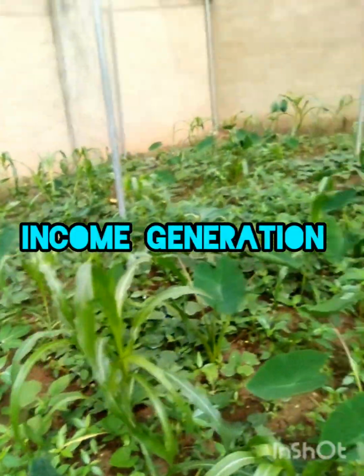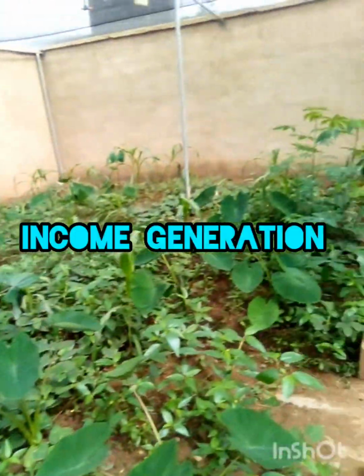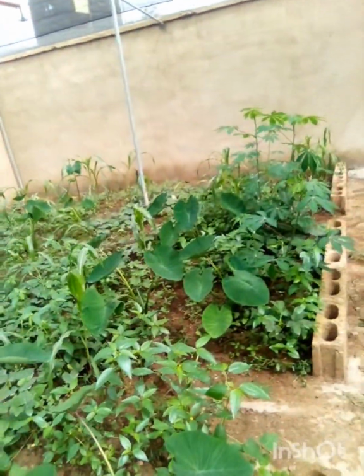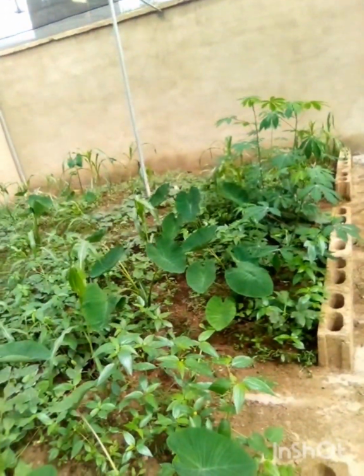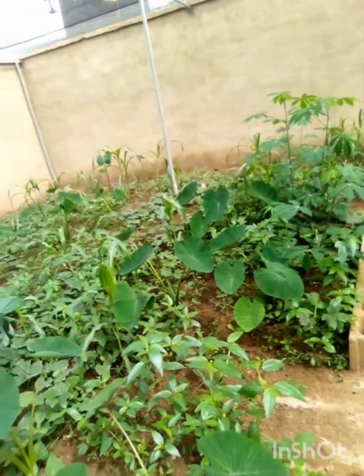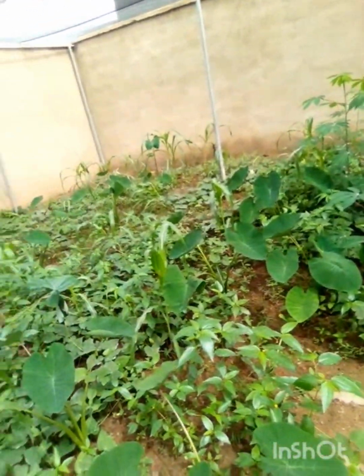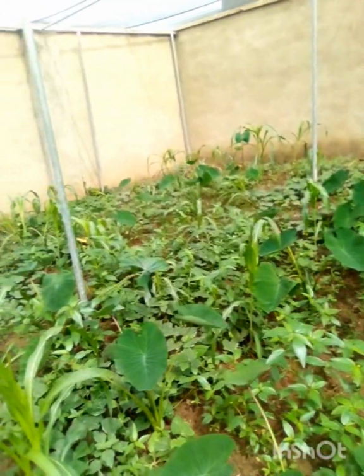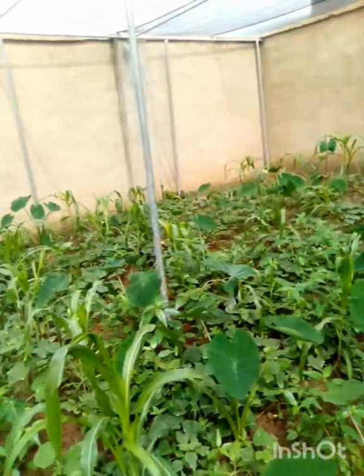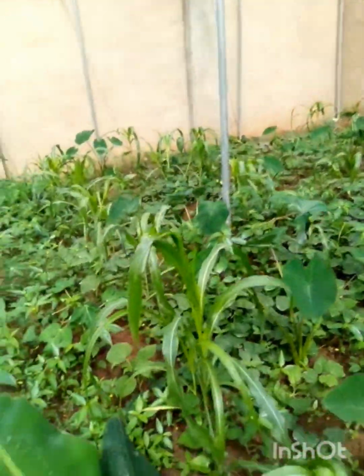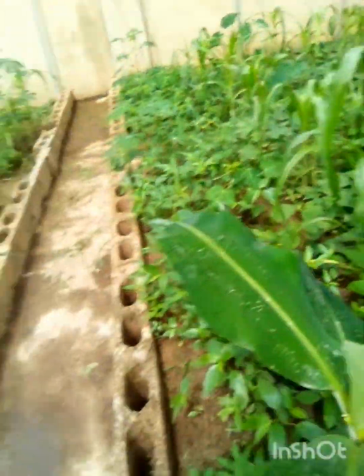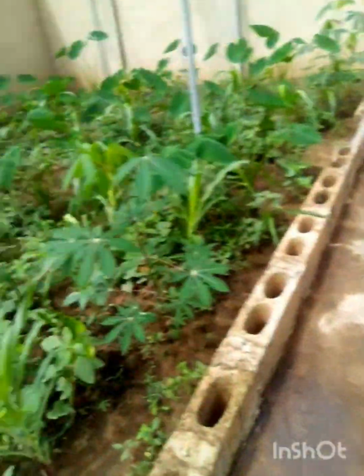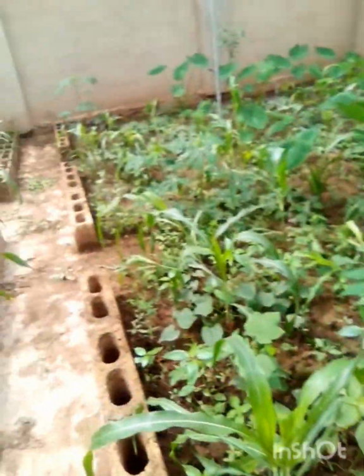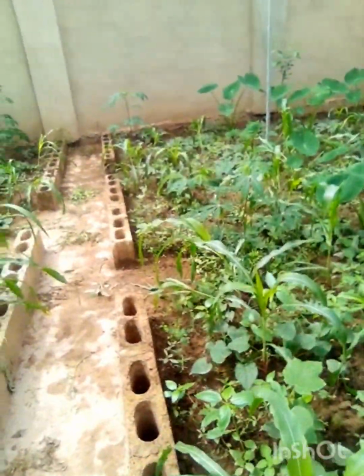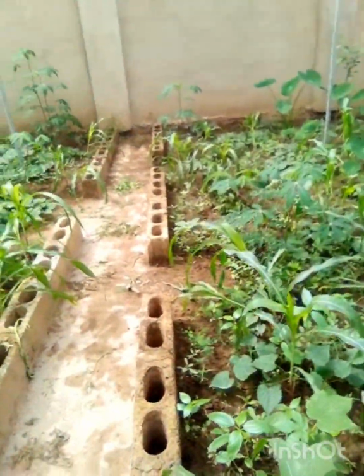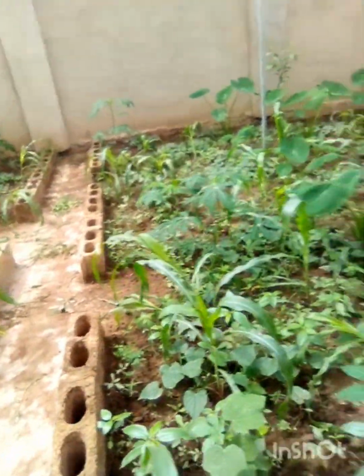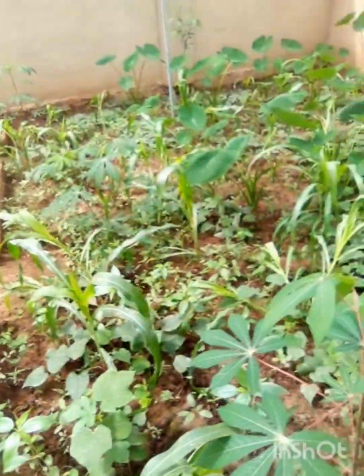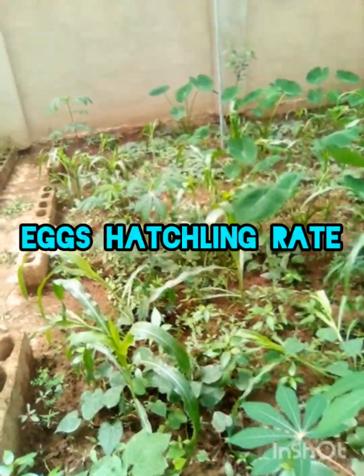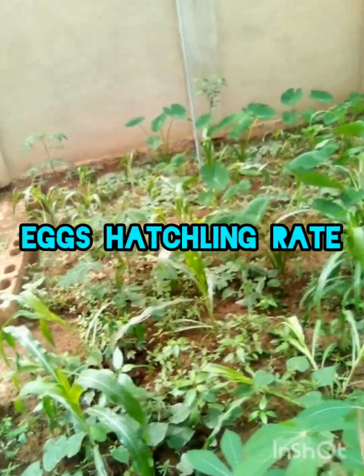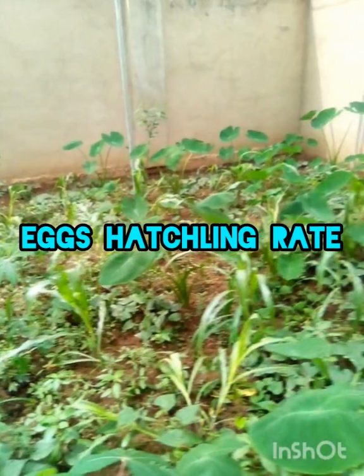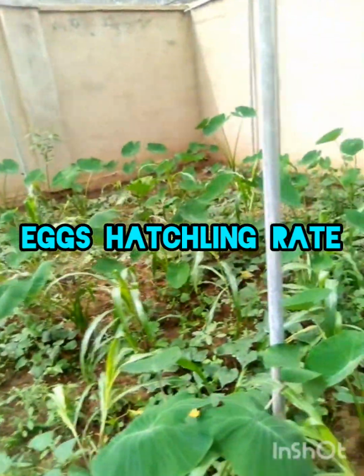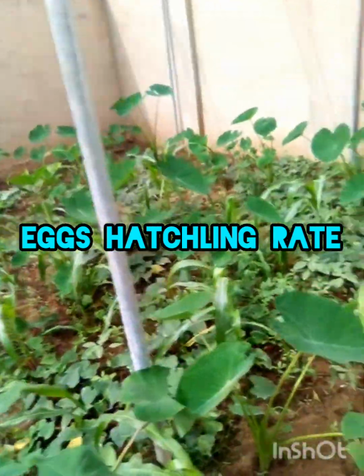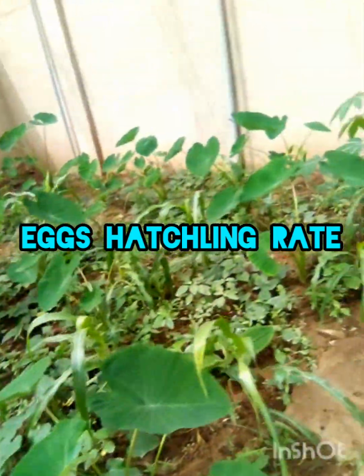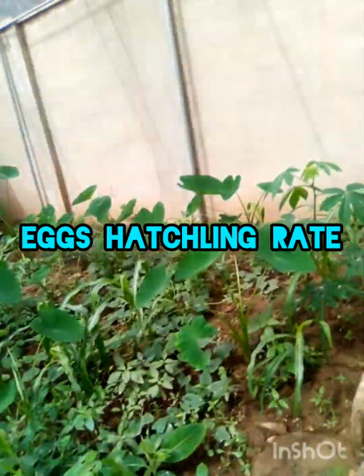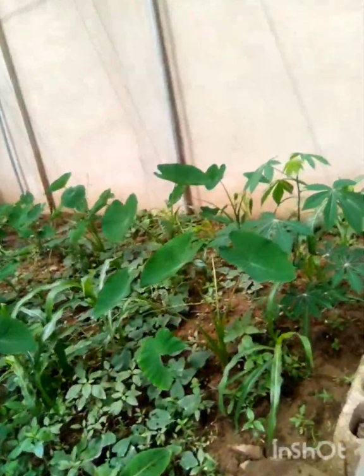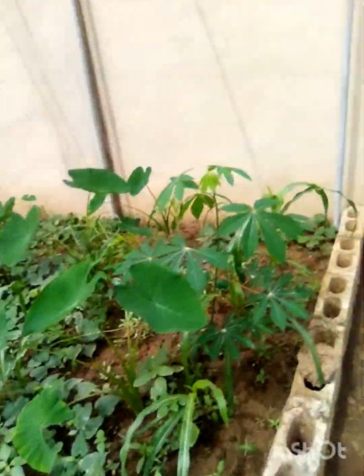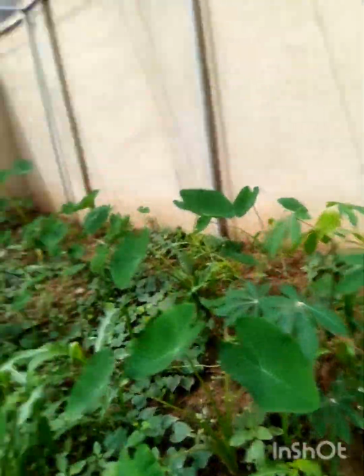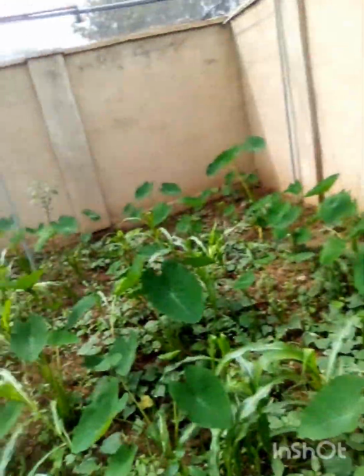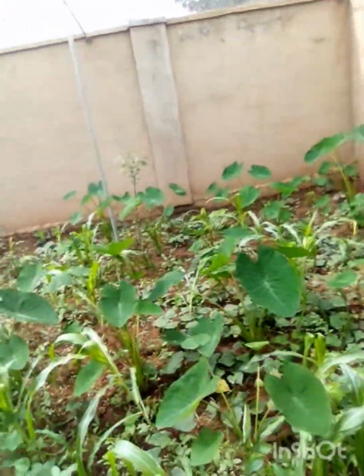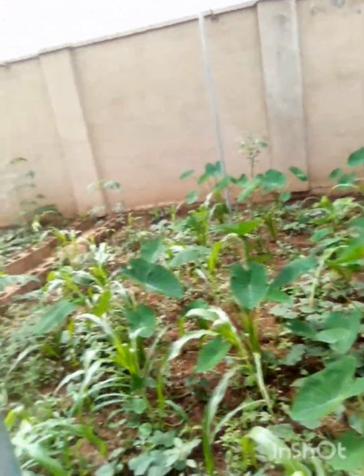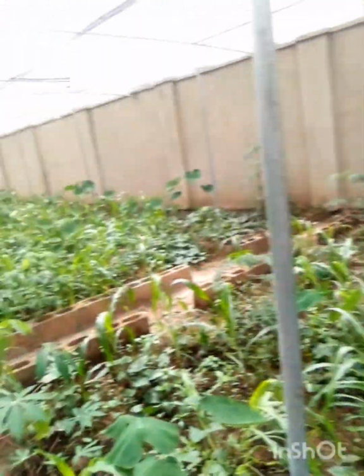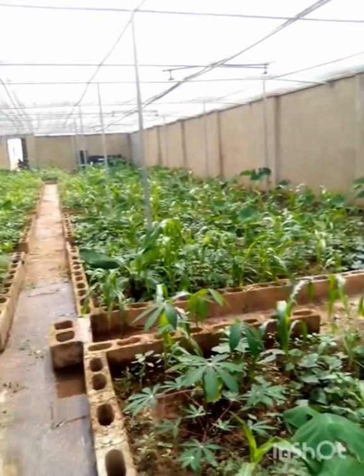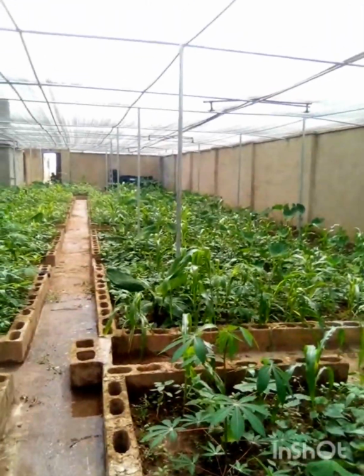Income Generation: A commercial snail farmer practicing a snail greenhouse has the opportunity to make money through the selling of snails and the crops planted. Additionally, the rate of egg hatching in the snail greenhouse is faster than in other systems.